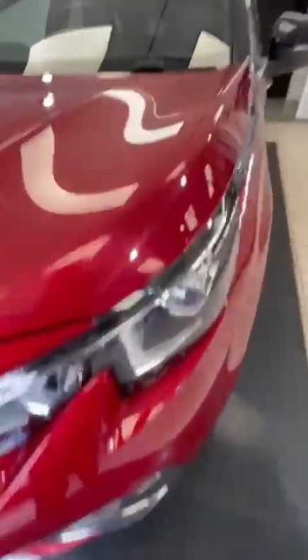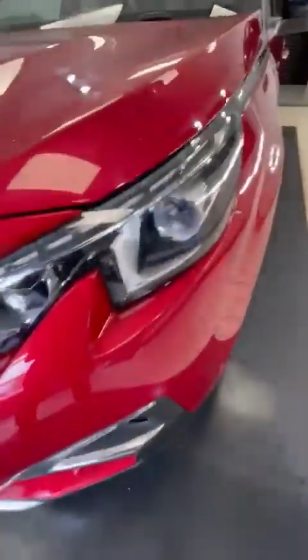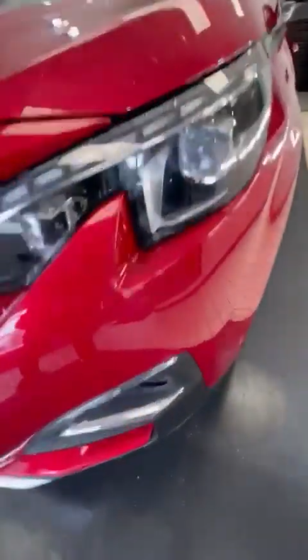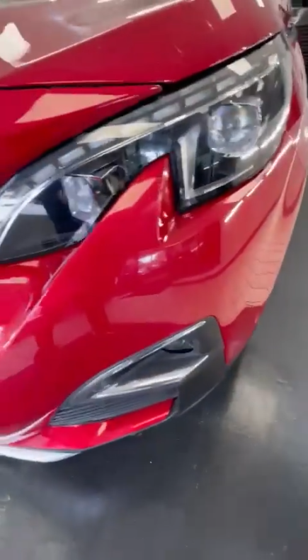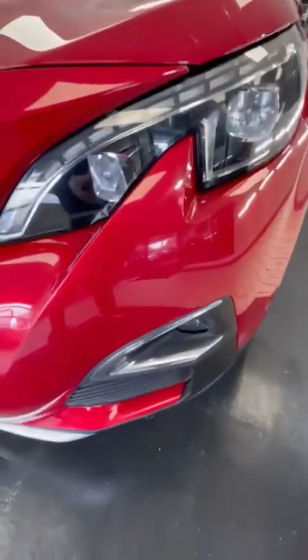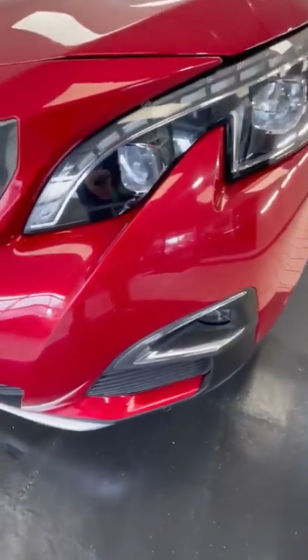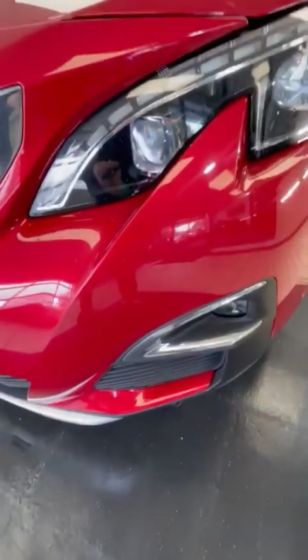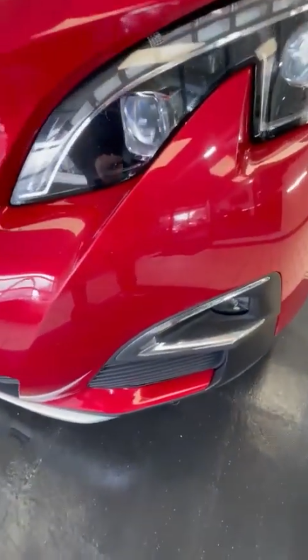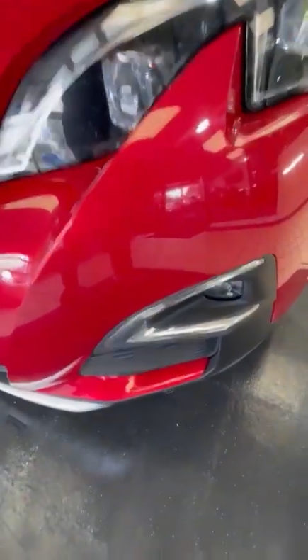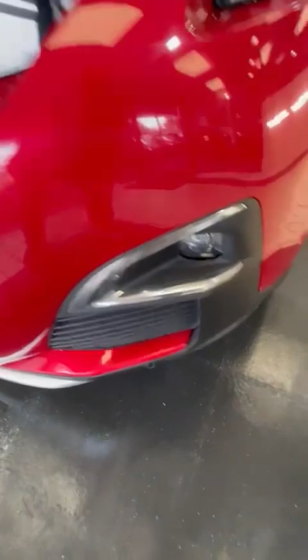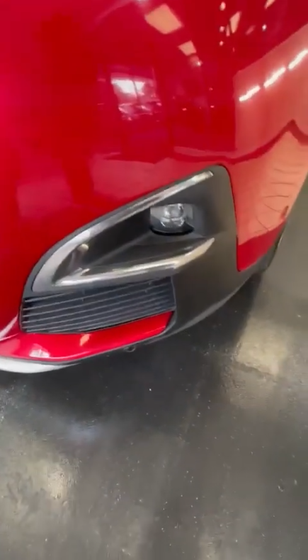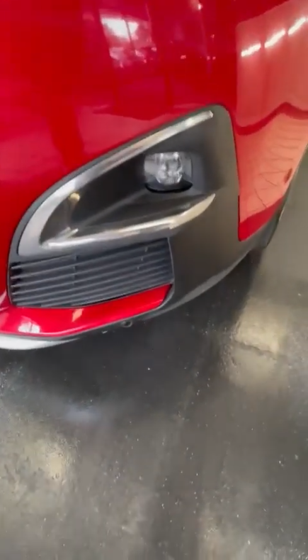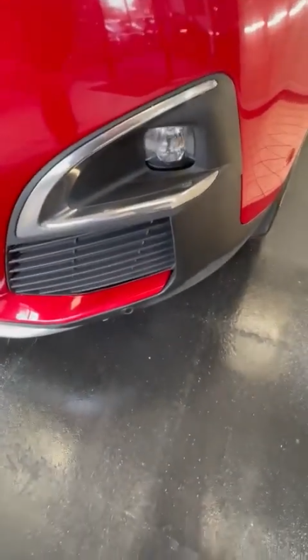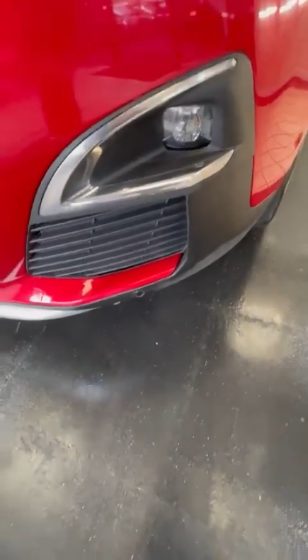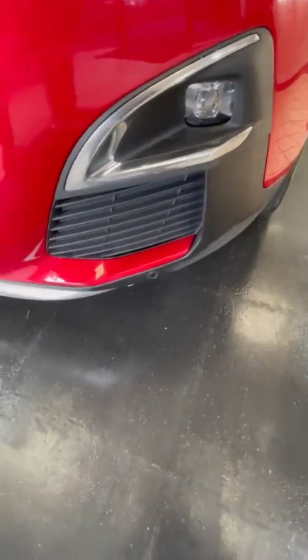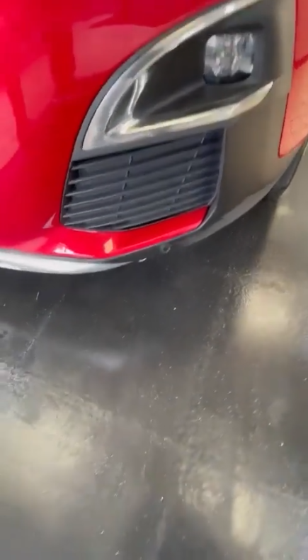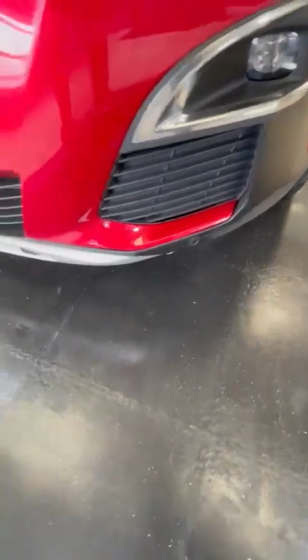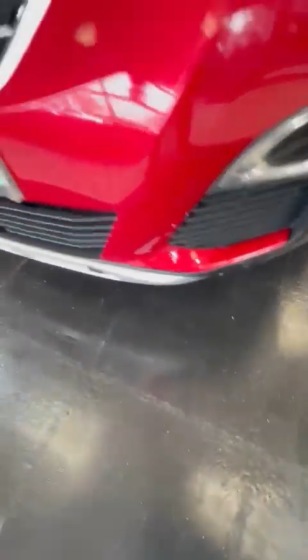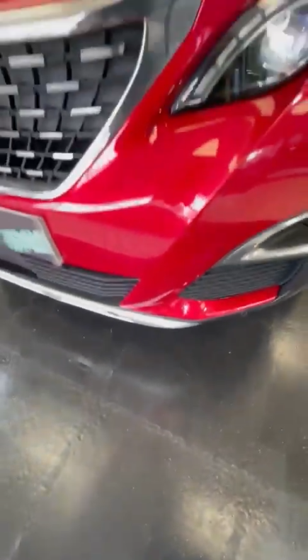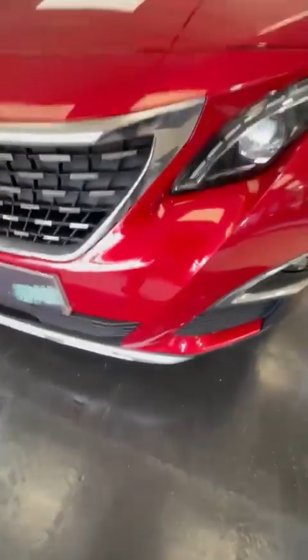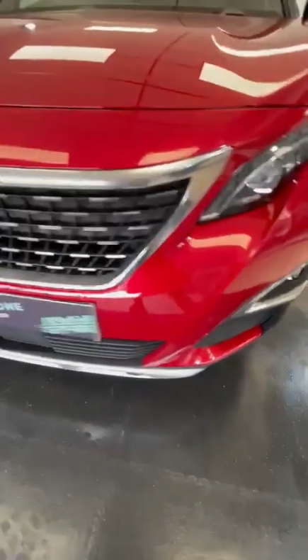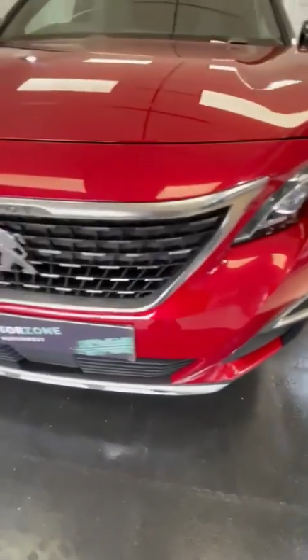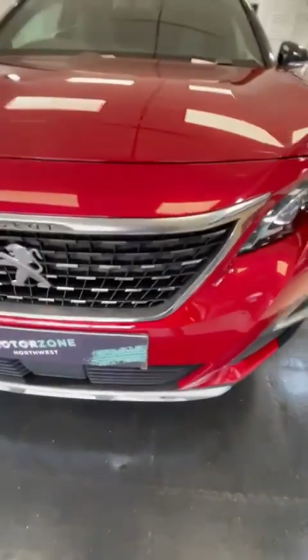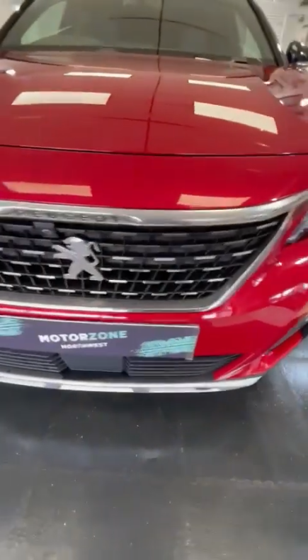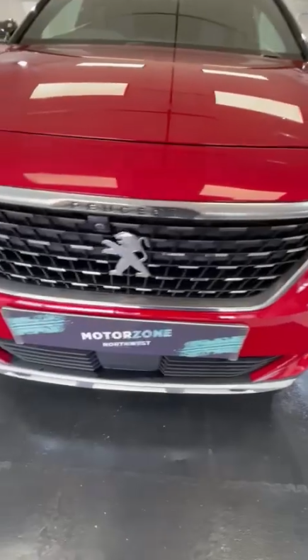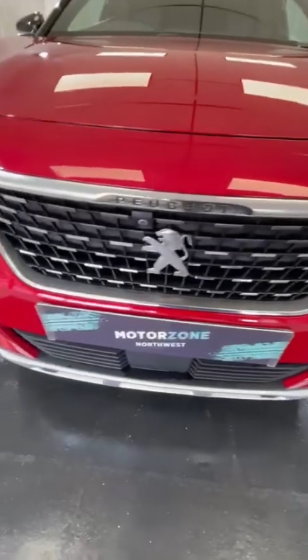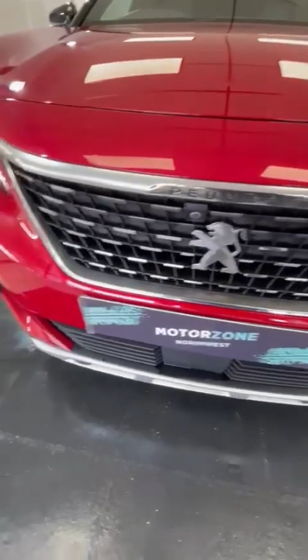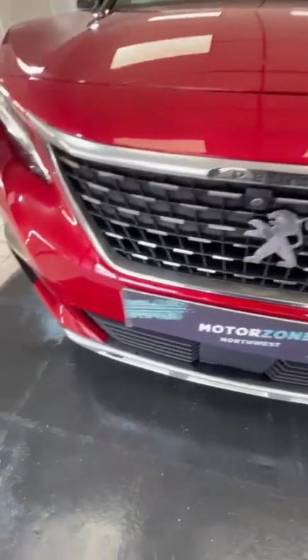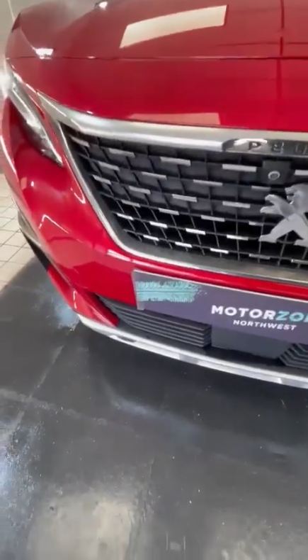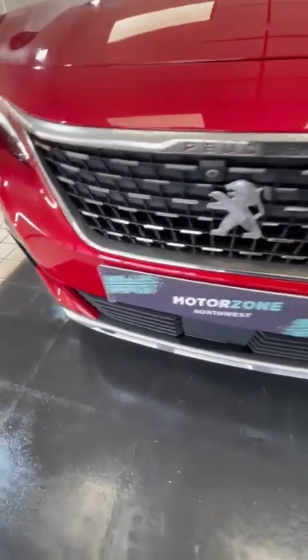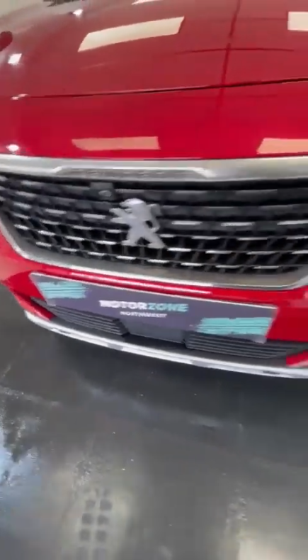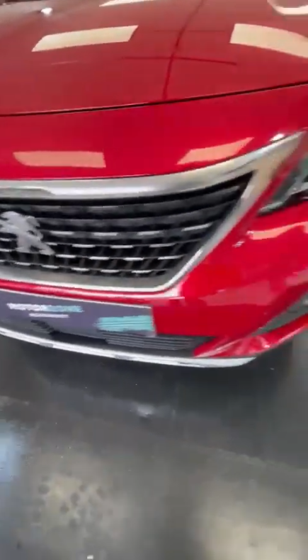The nearside headlight is the same as the other side — all nice and clean, same for the fog light. All the front grille is intact and doing good.